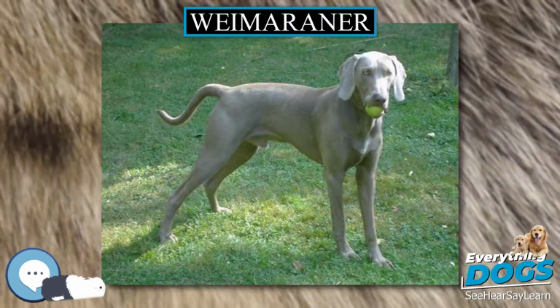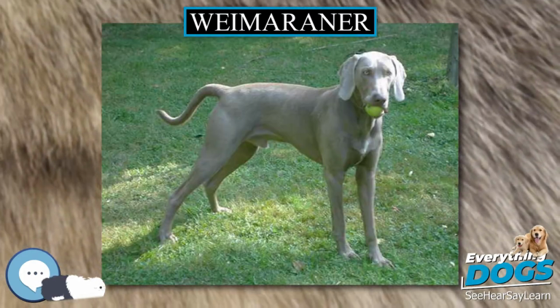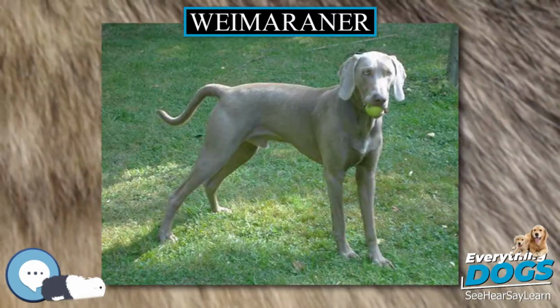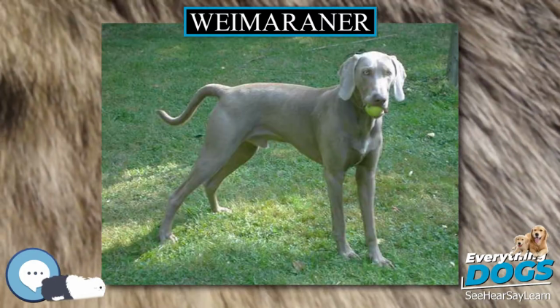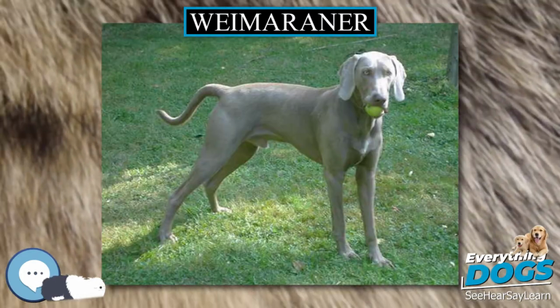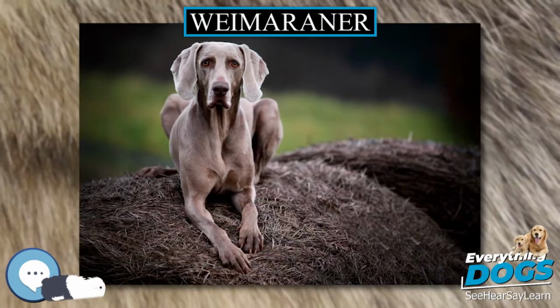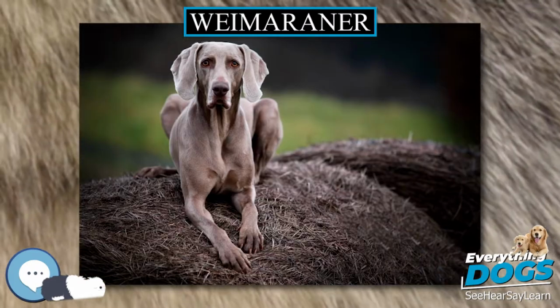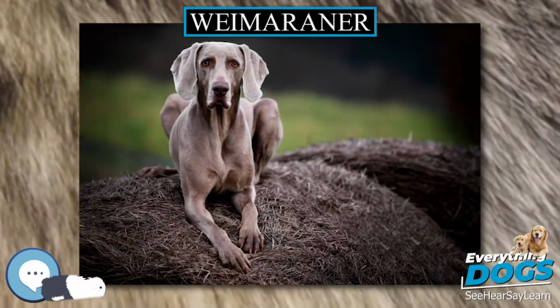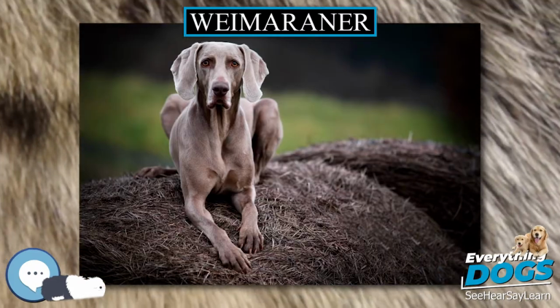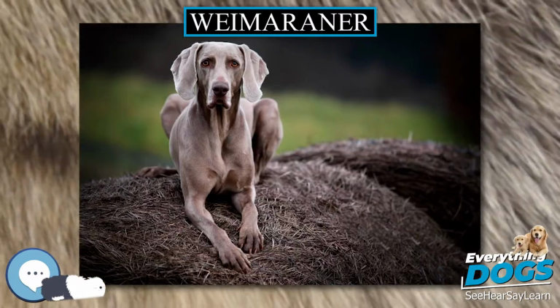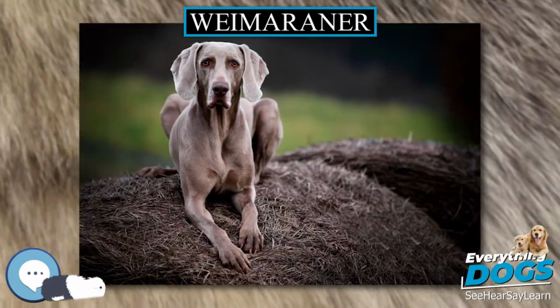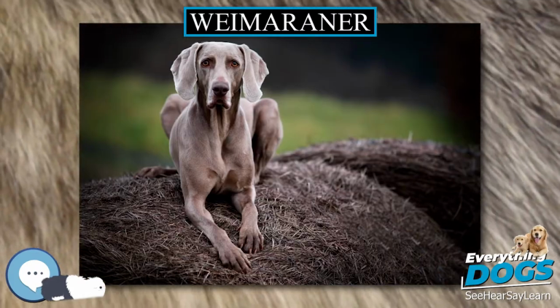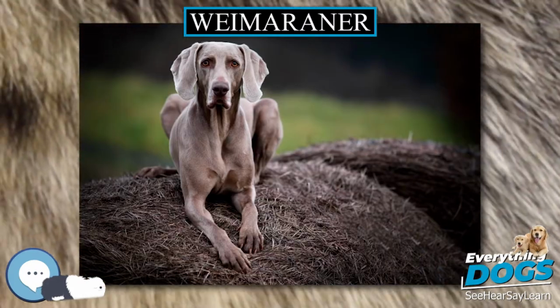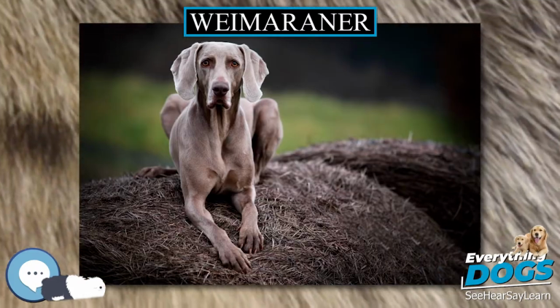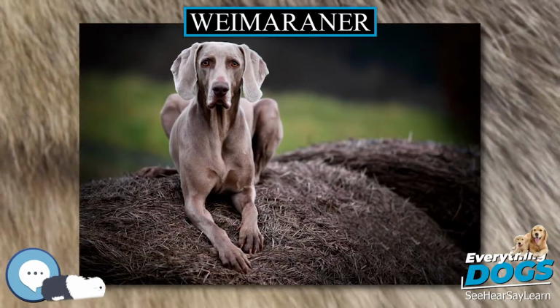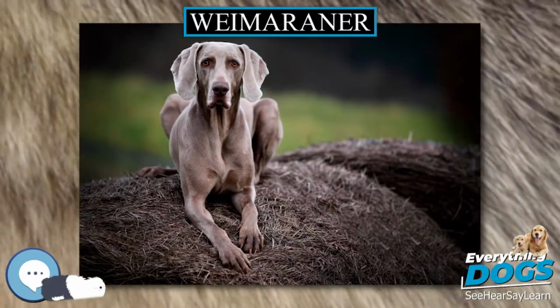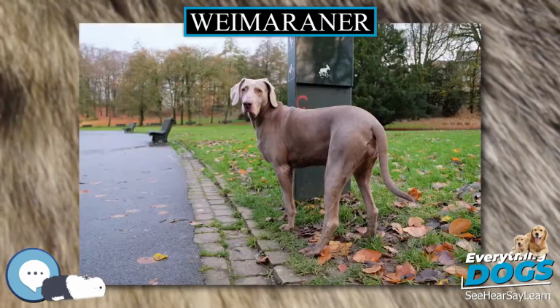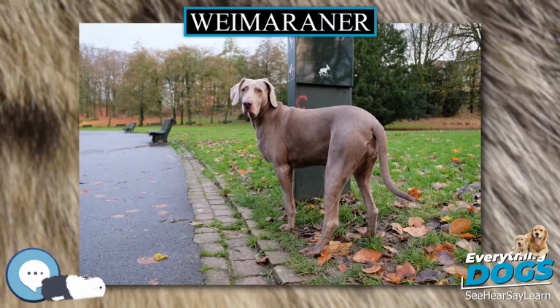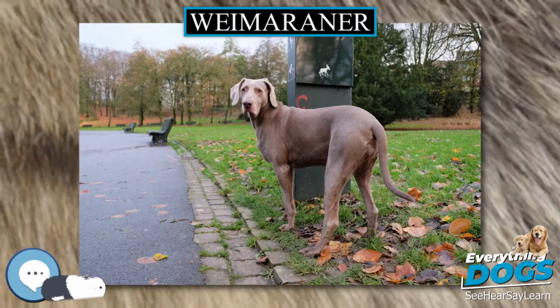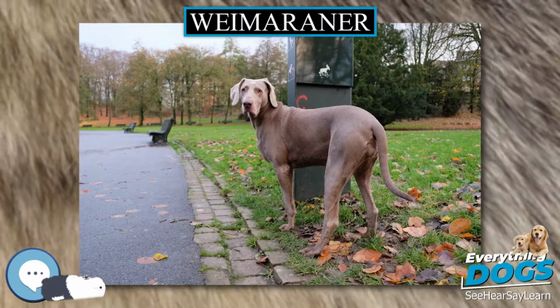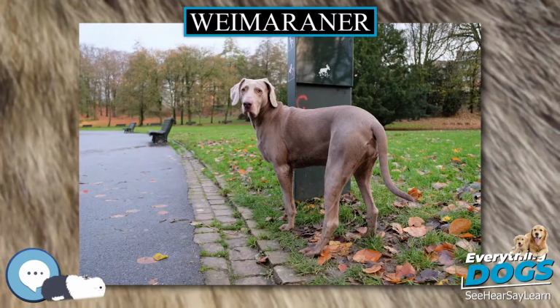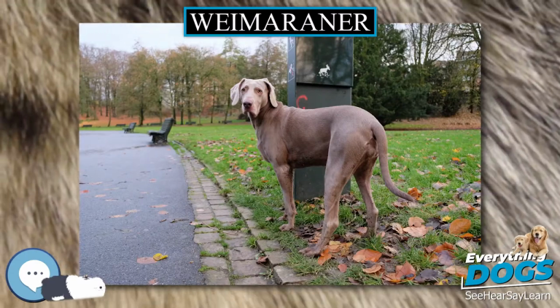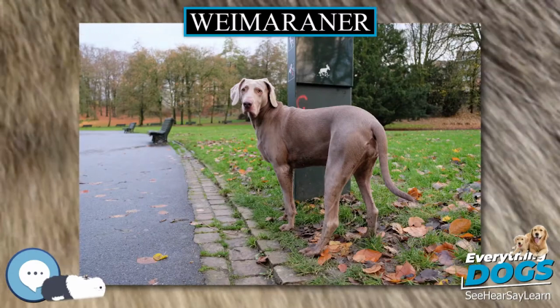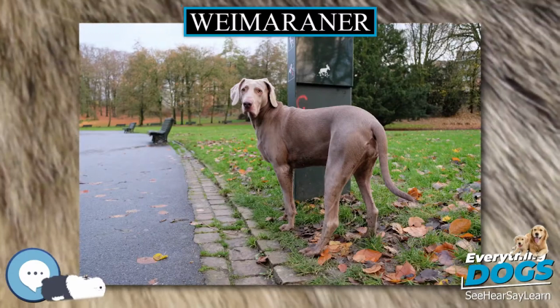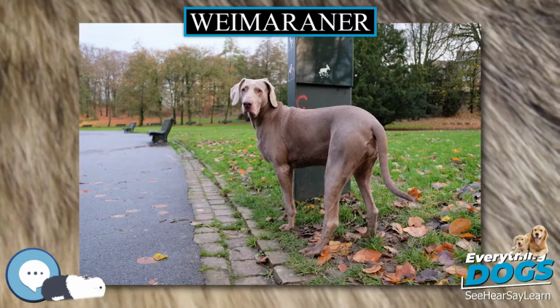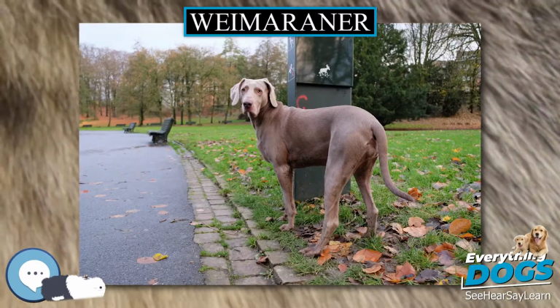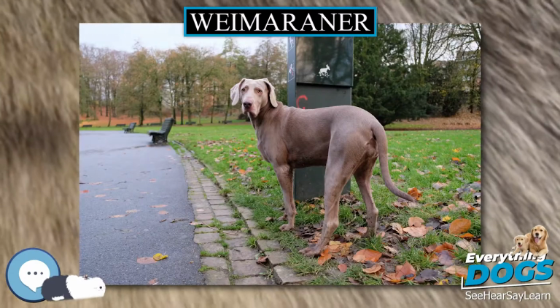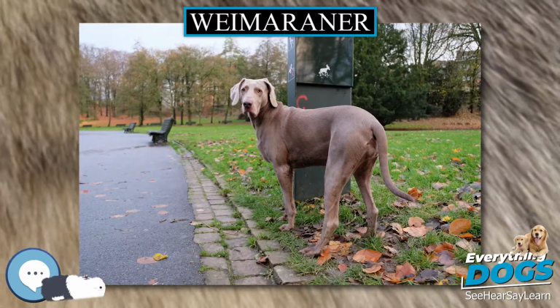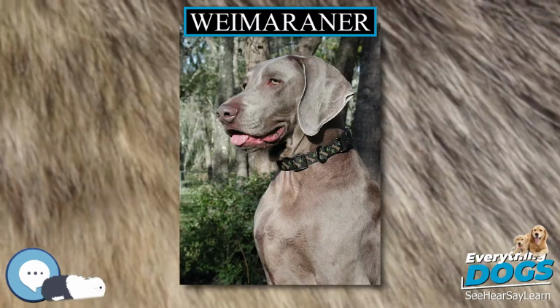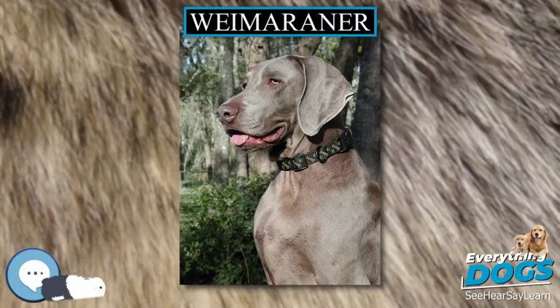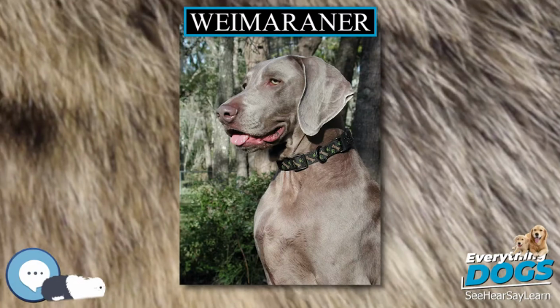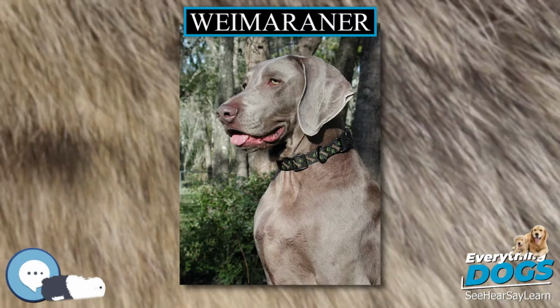The Weimaraner was kept in the Weimar court in the 19th century and carried a good deal of lighthound ancestry. Two theories propose that they descended from the chingree dogs or the St. Hubert hound, whose descendant is the bloodhound.